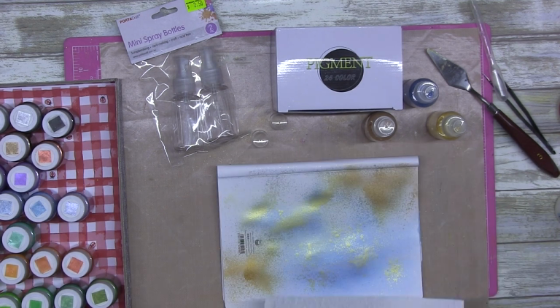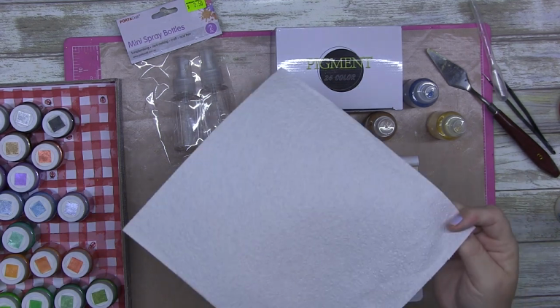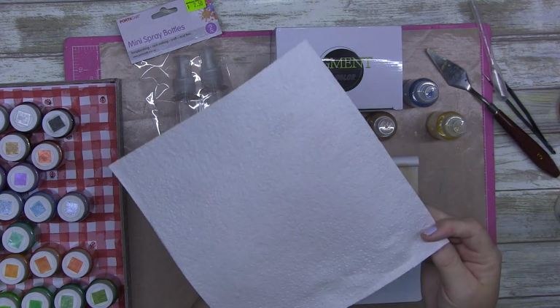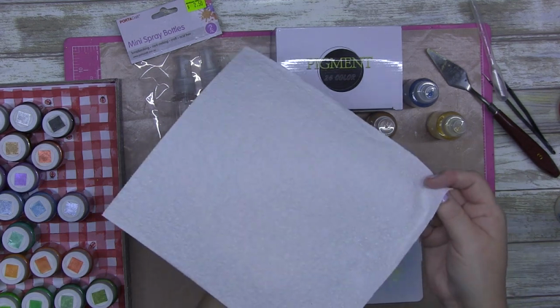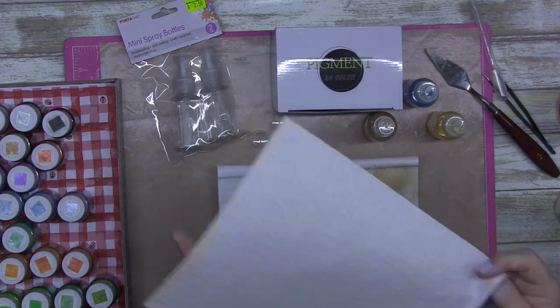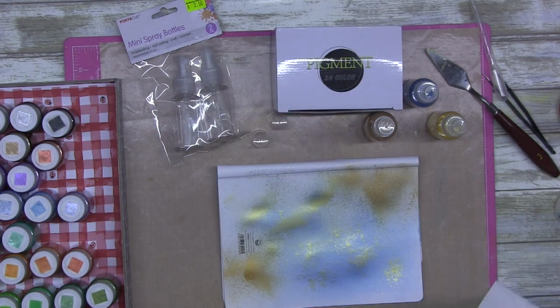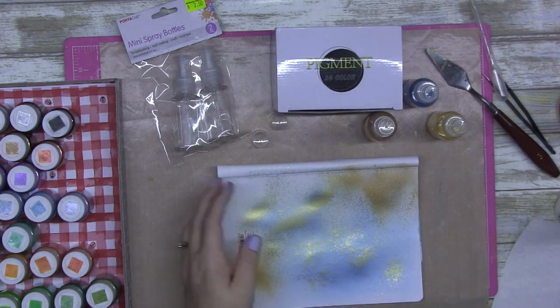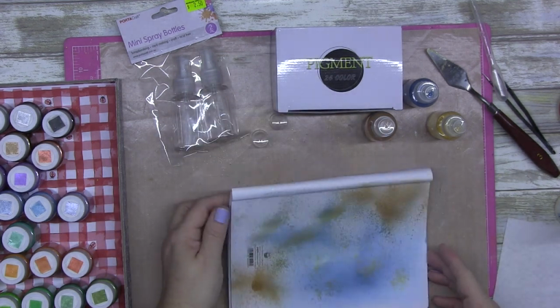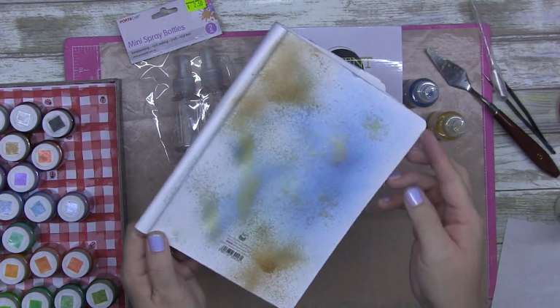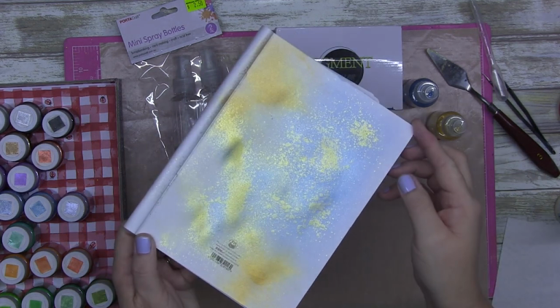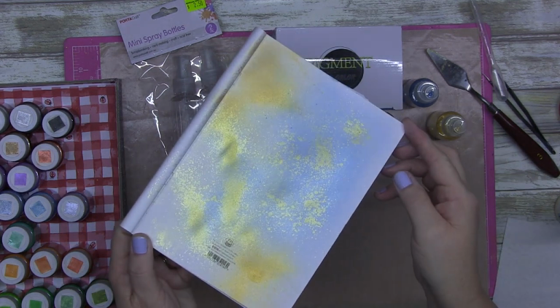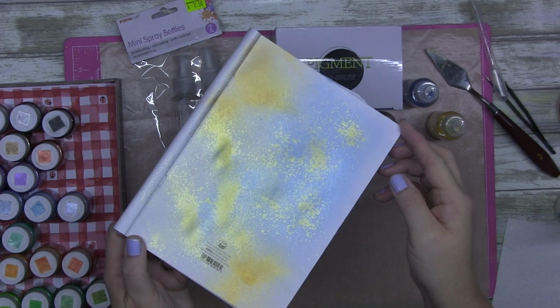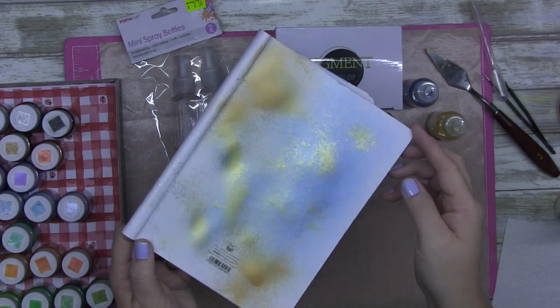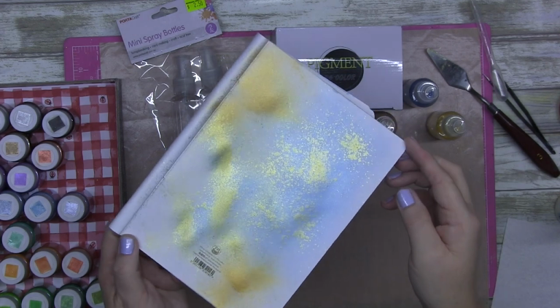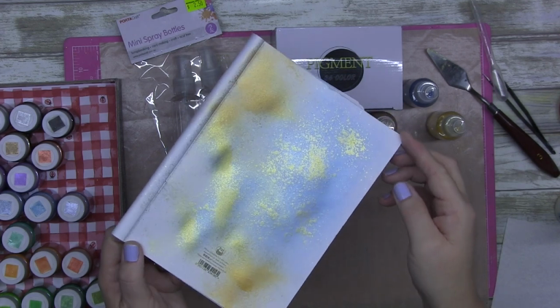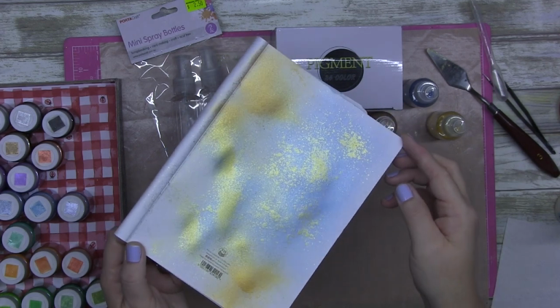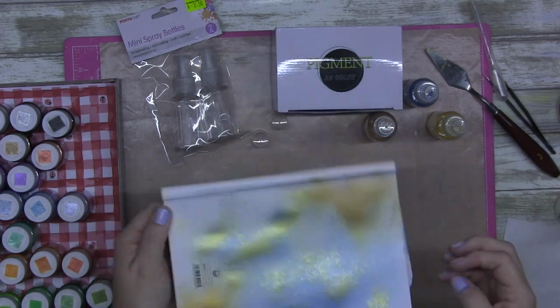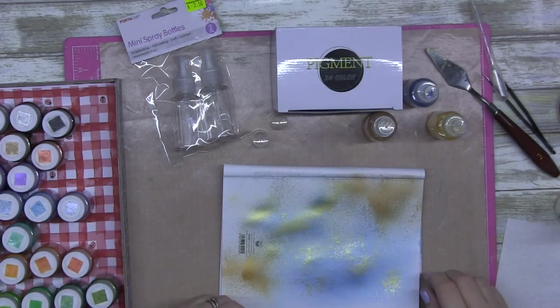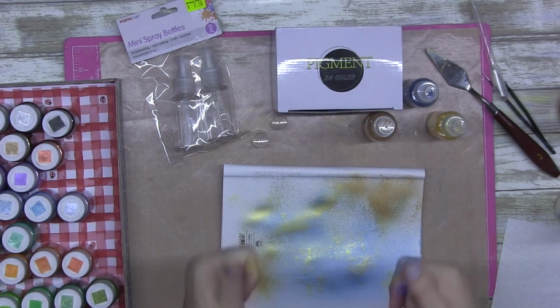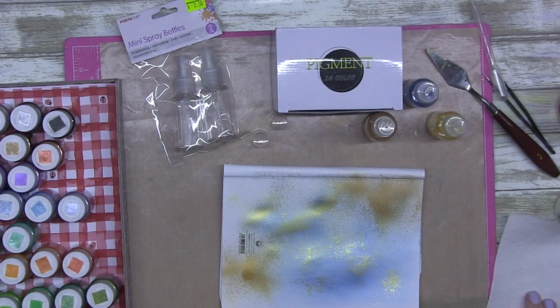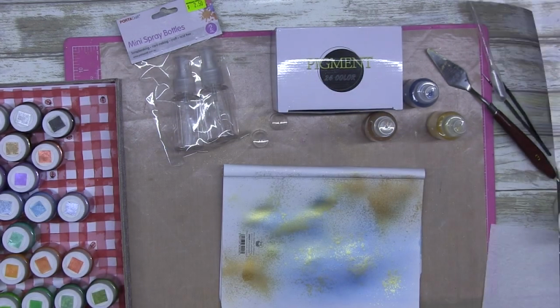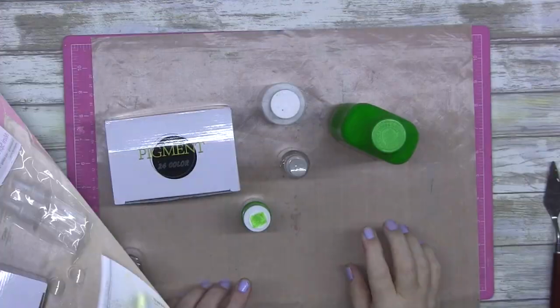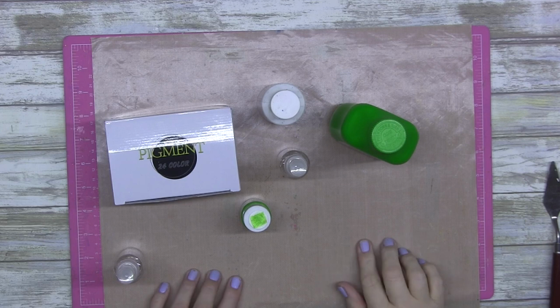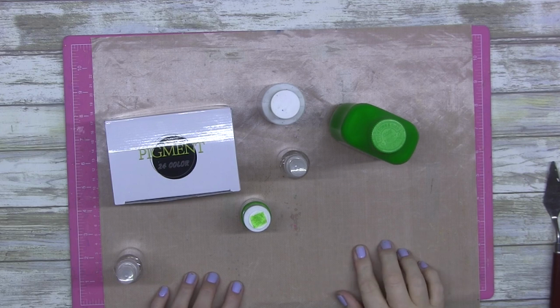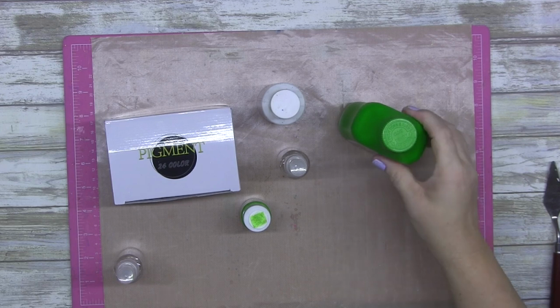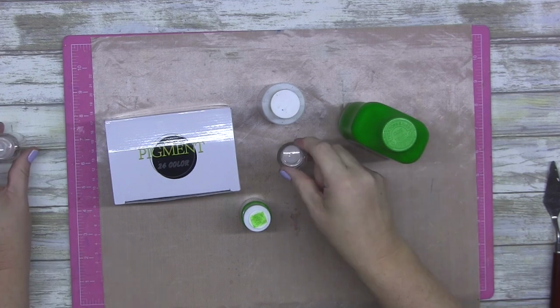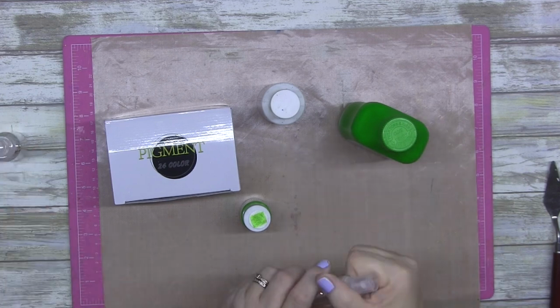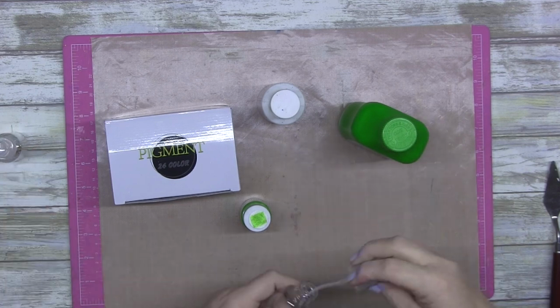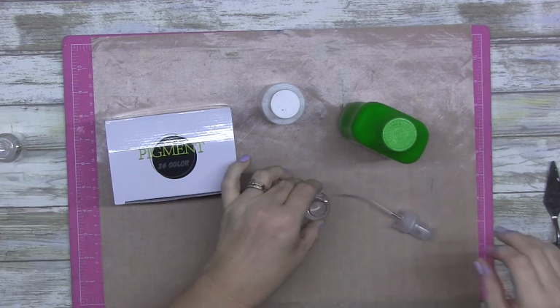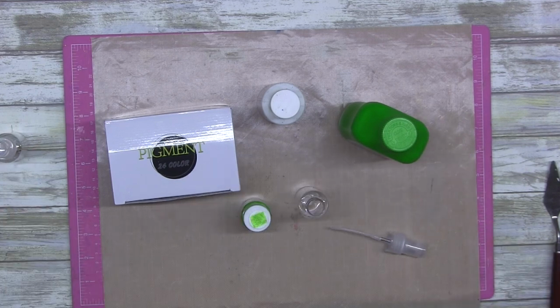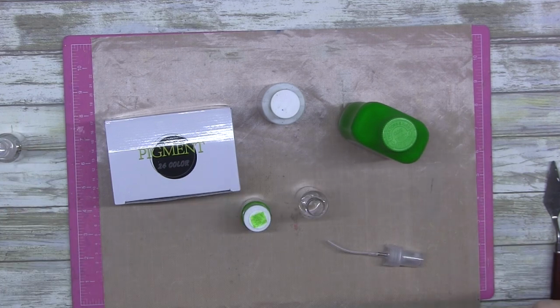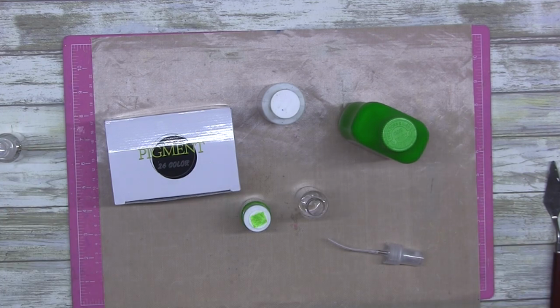Now I'm just showing you that nothing comes off. When you use the Mod Podge it doesn't come off, so the mica is literally attached to the paper. I ended up coming back and showing you just one more.